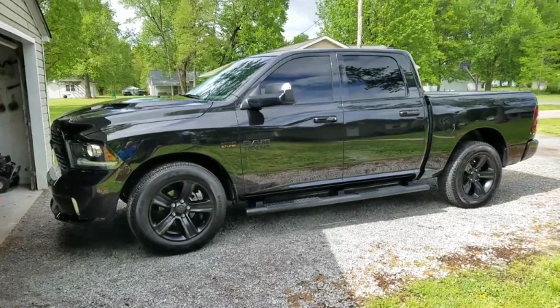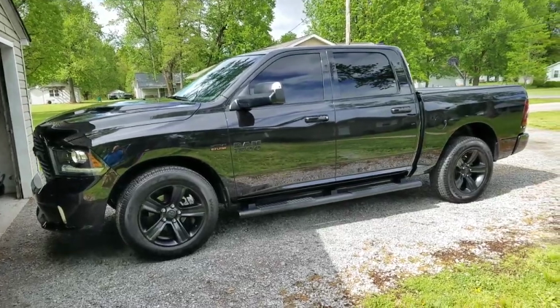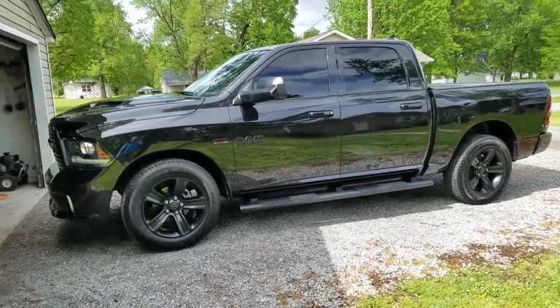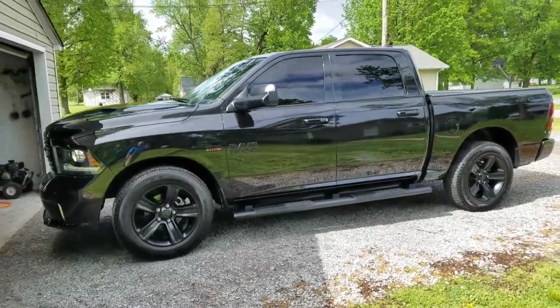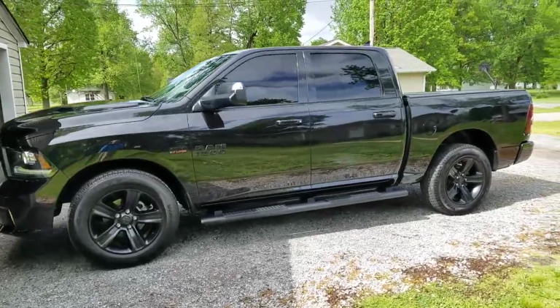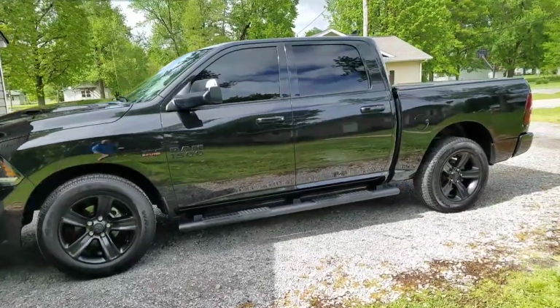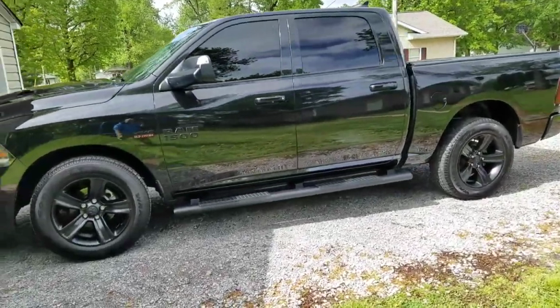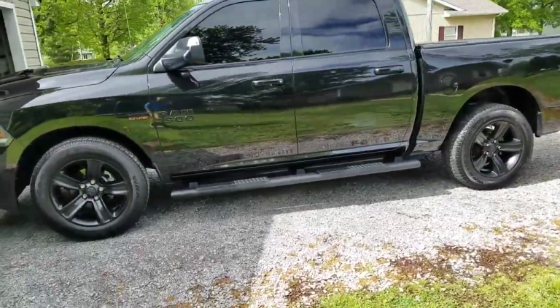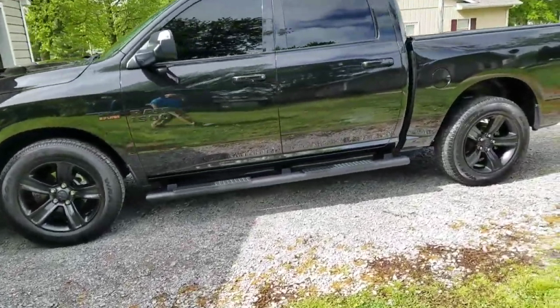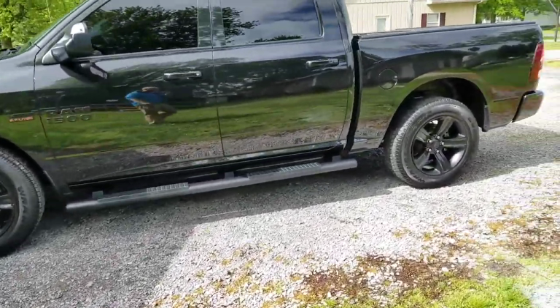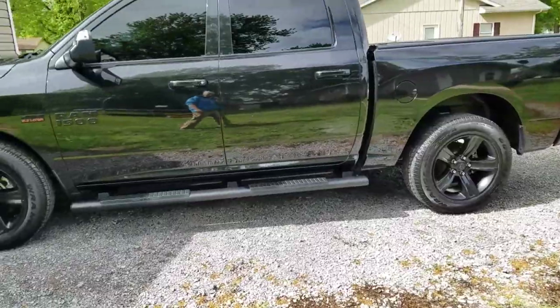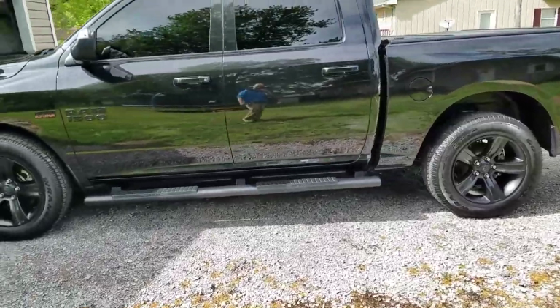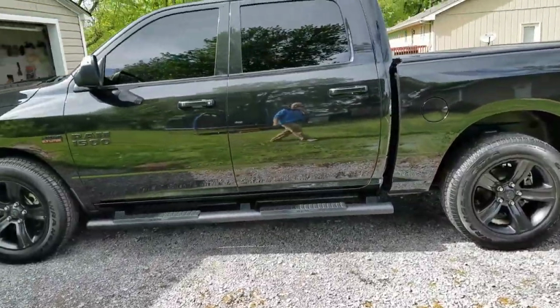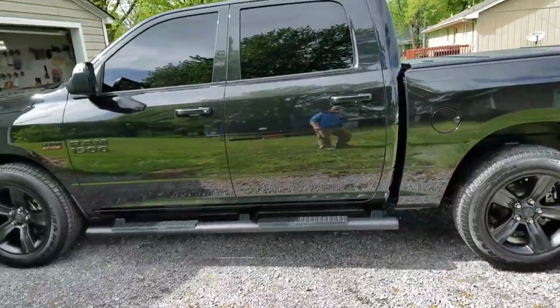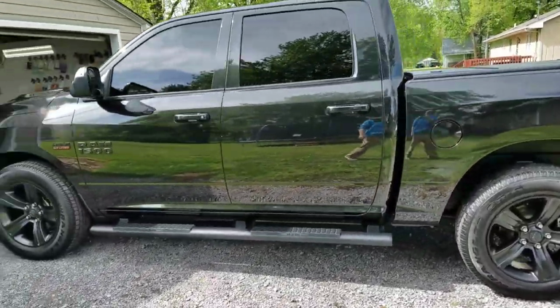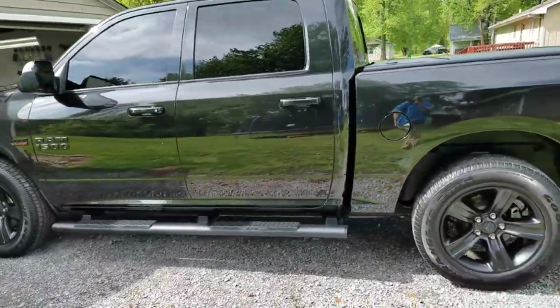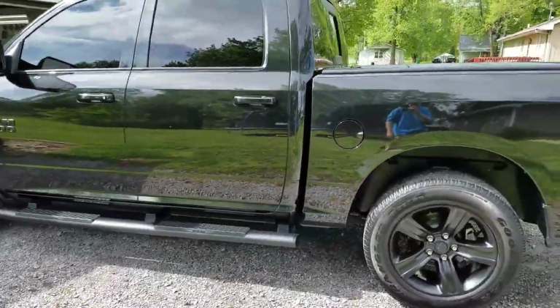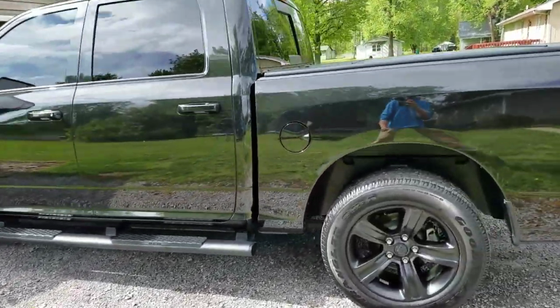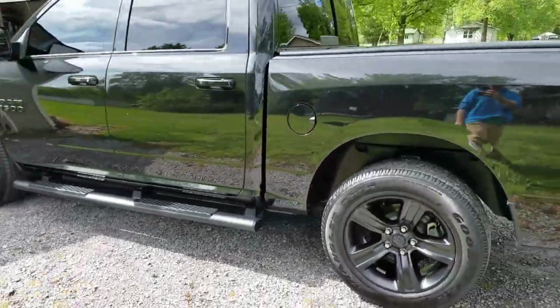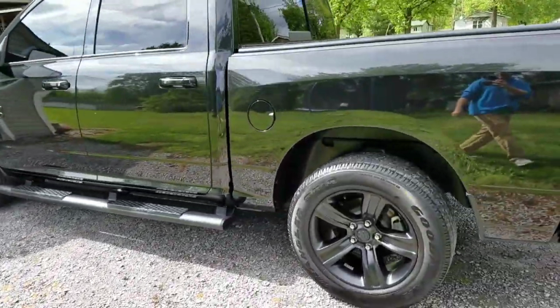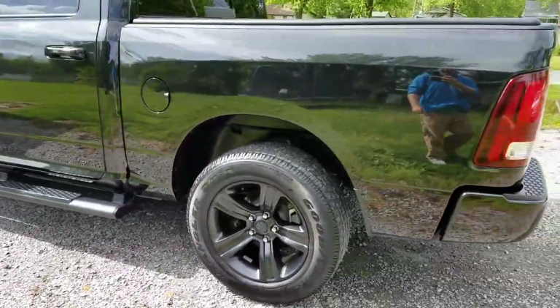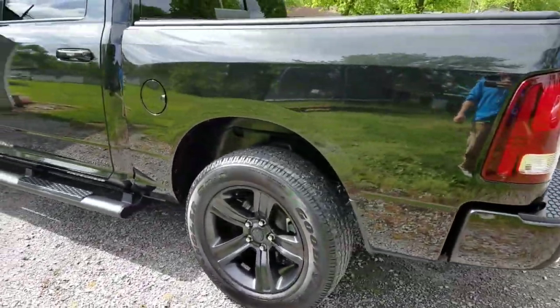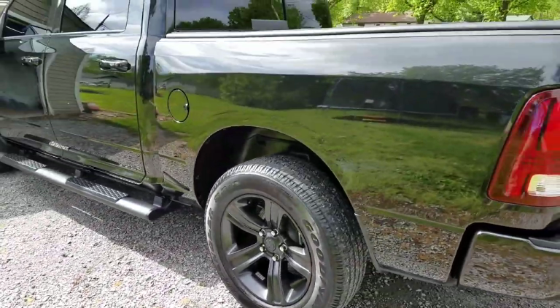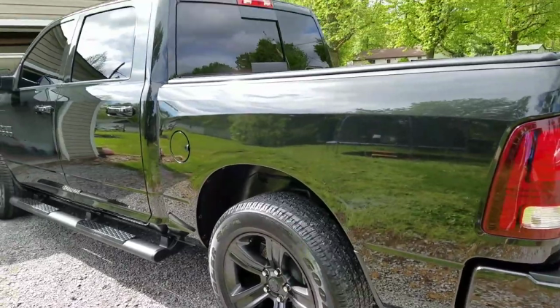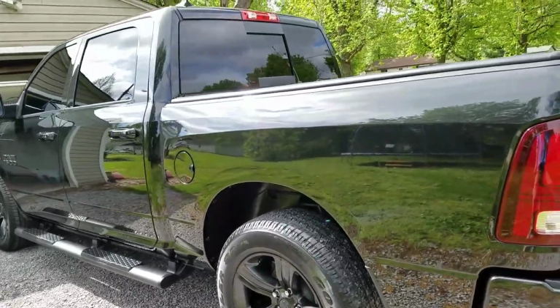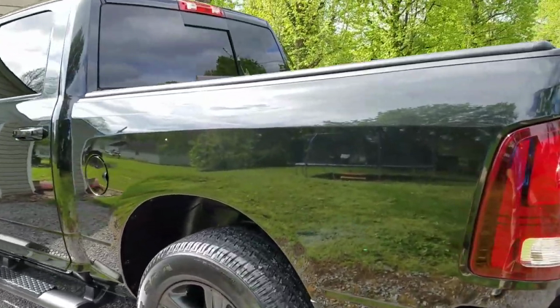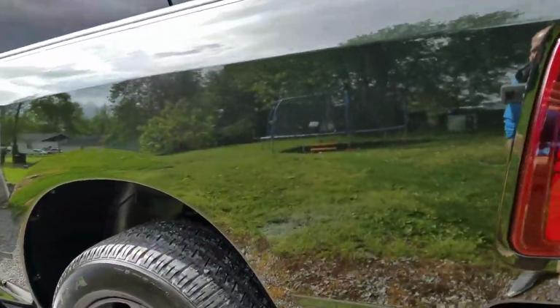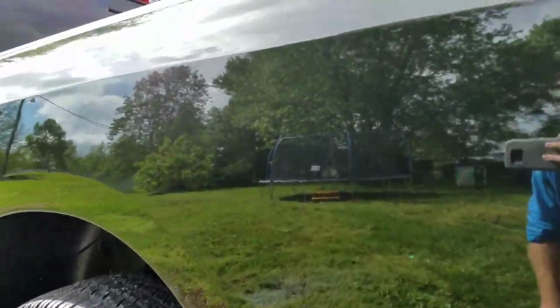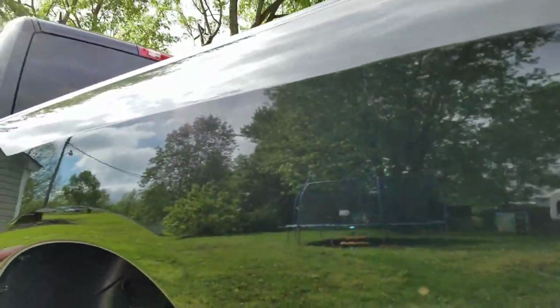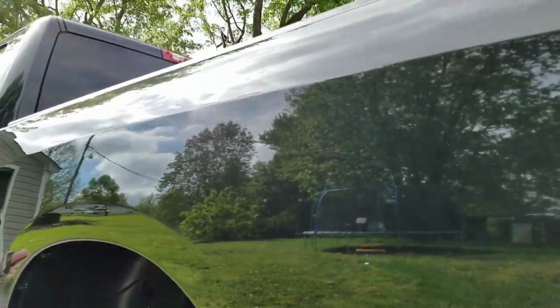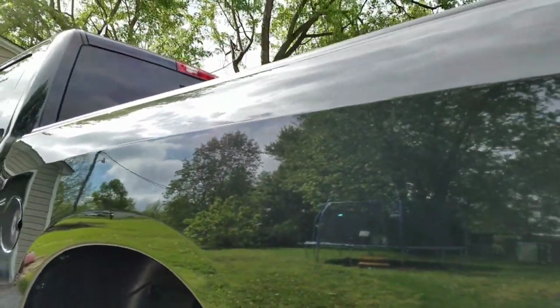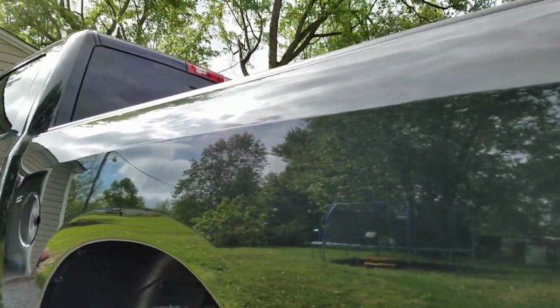Hello everyone, Mark here from Visual Pro Detailing. Just got done with a premium detail plus paint enhancement on this beautiful Ram 1500 Hemi. And the sun is finally peeking out — perfect timing.